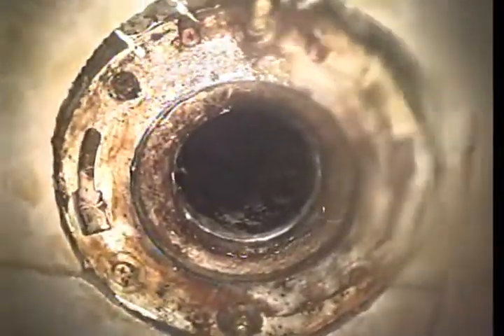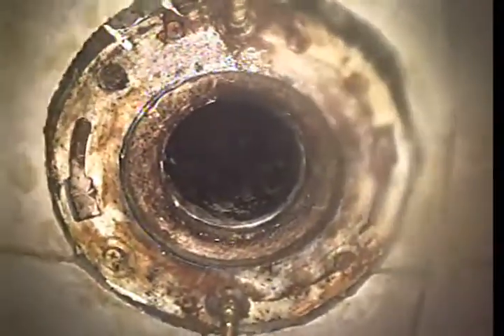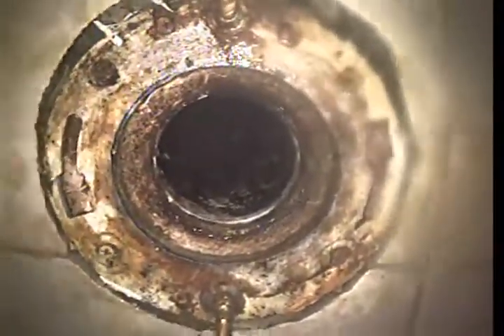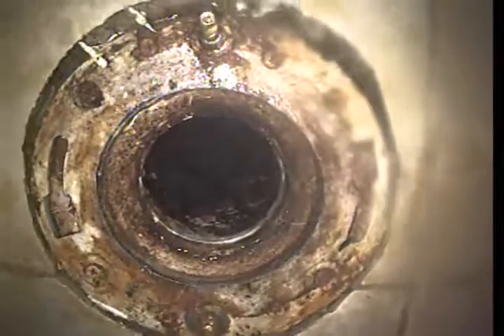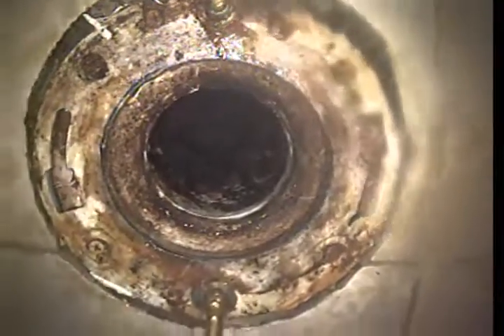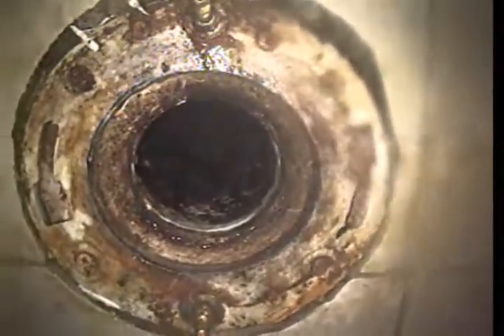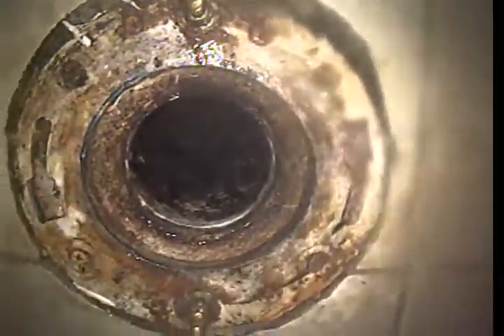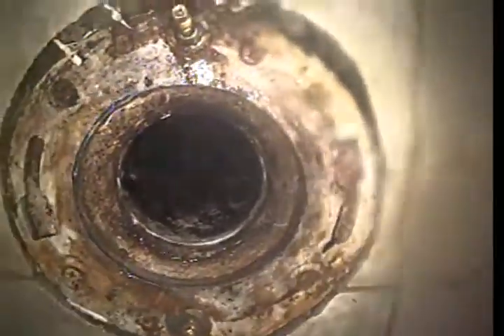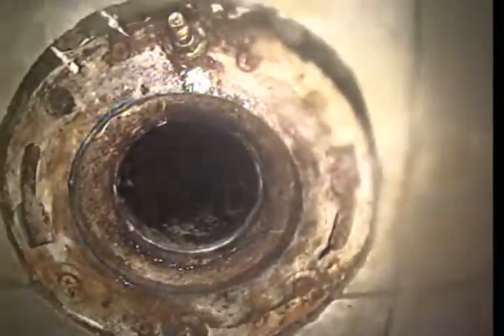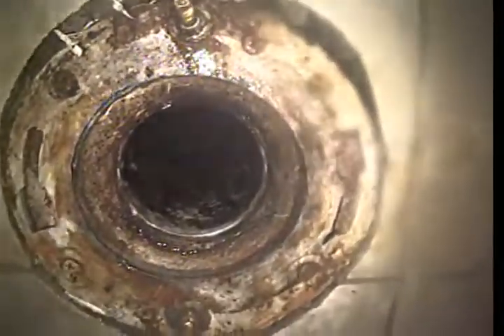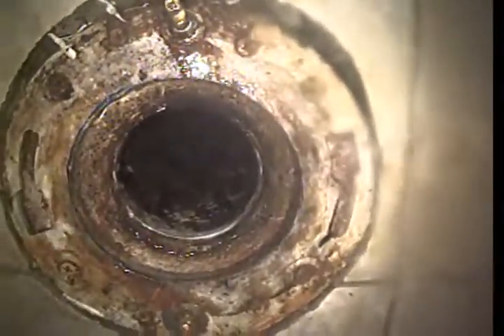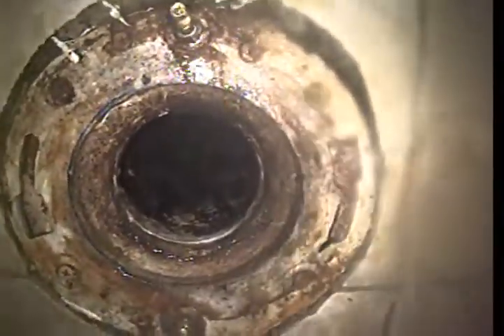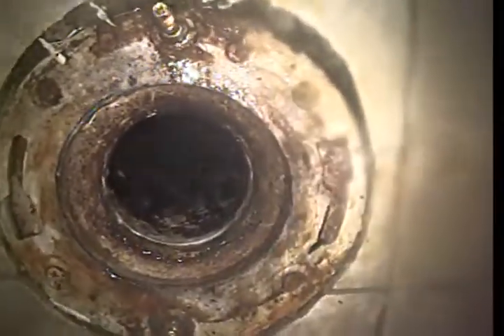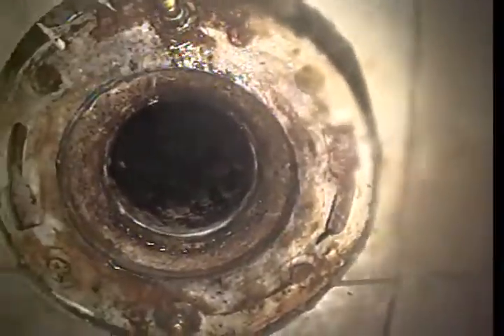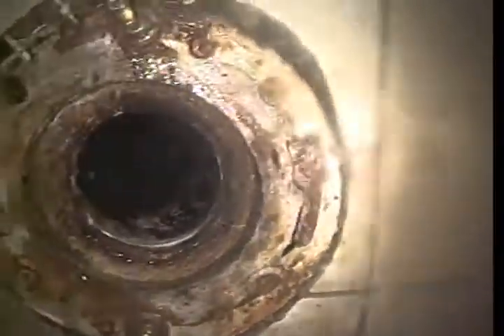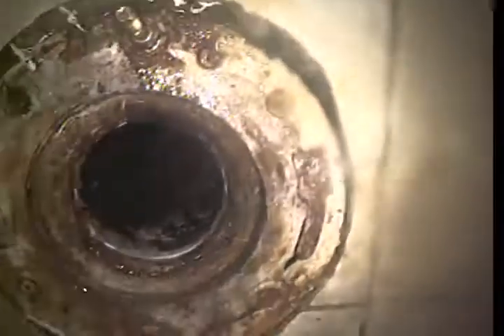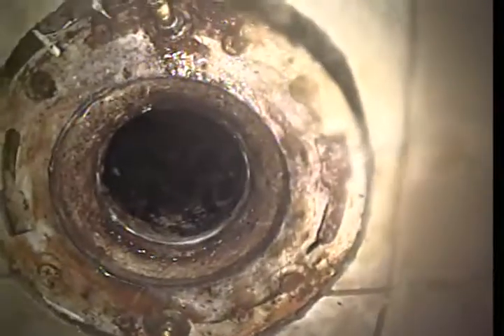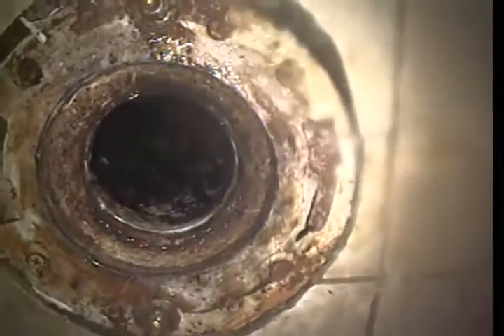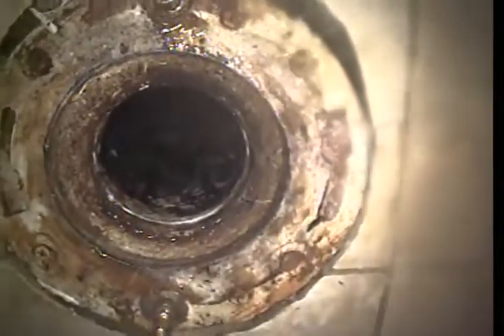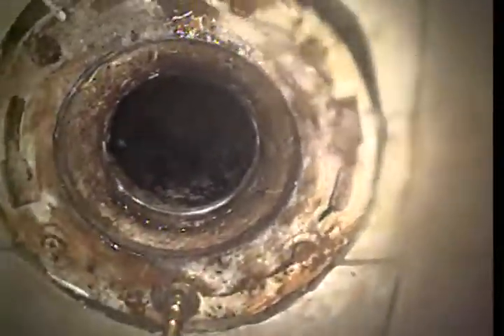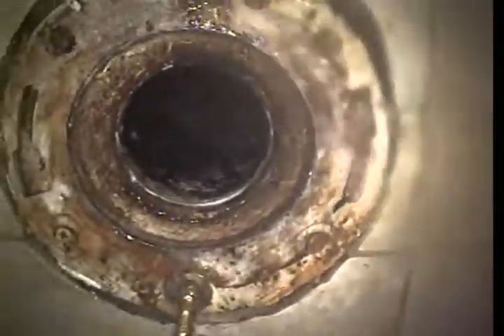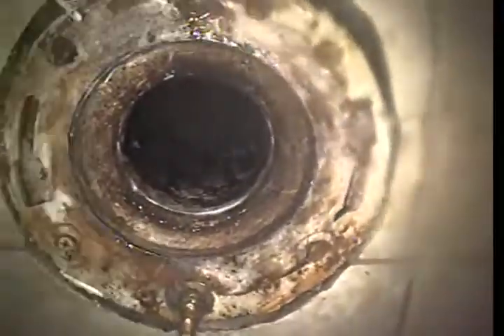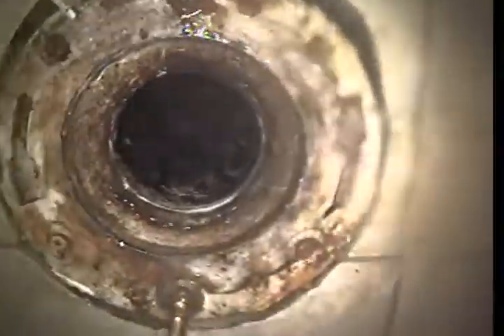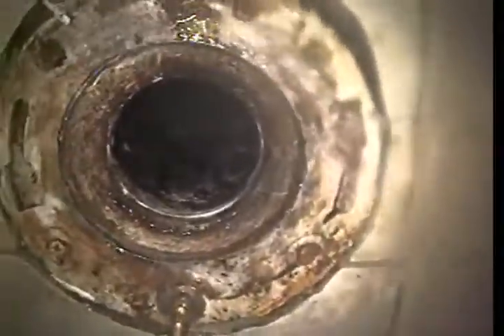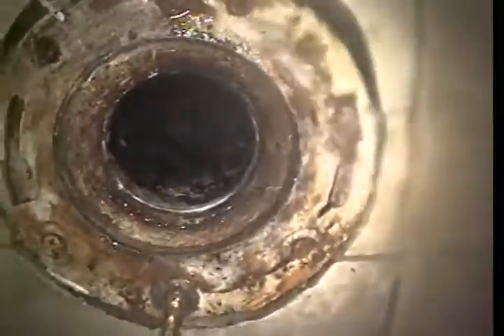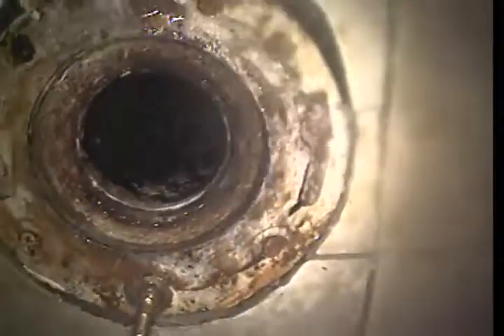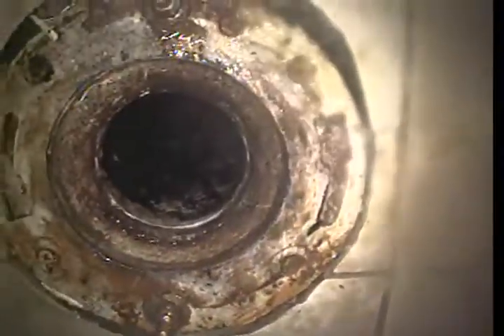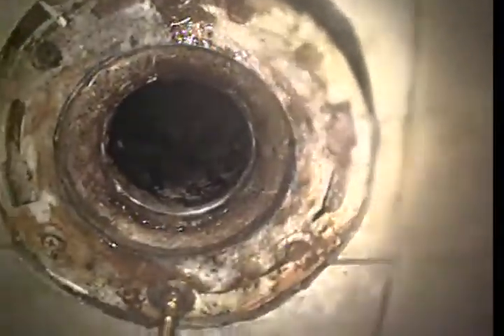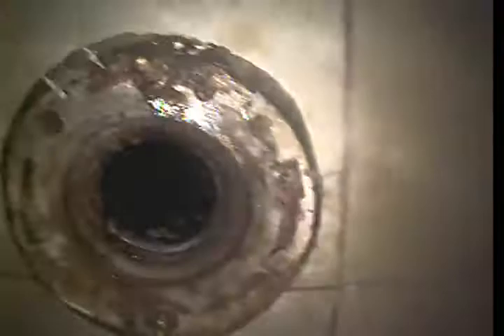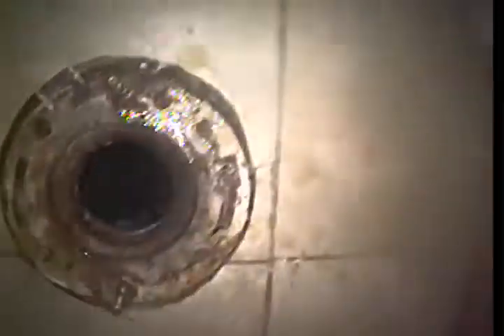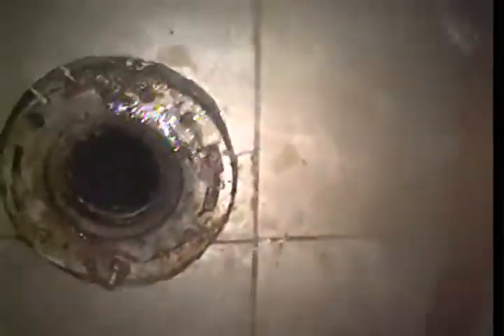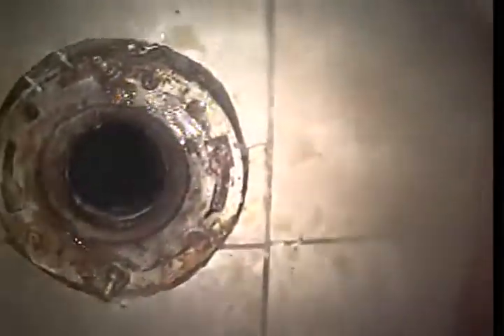Again, this is Randy Schoenemann from Bulldog Rooter. Today's date is April 20th, 2017, and that will conclude the video inspection at 6607 South Echo Ridge Street in Spokane, Washington. Thanks for choosing Bulldog Rooter.